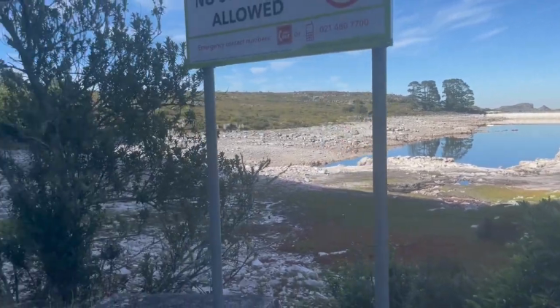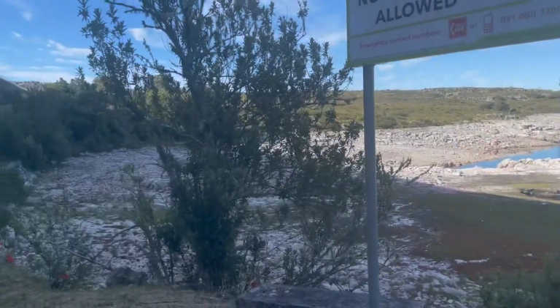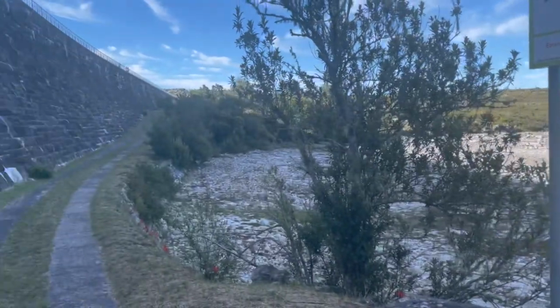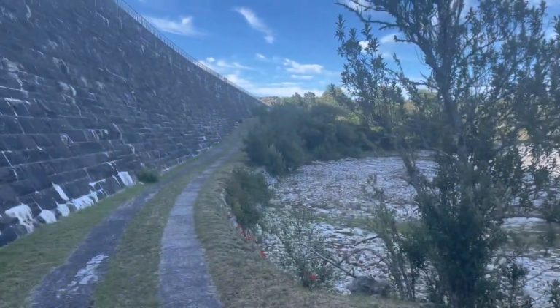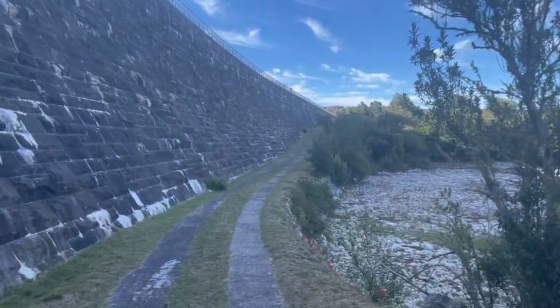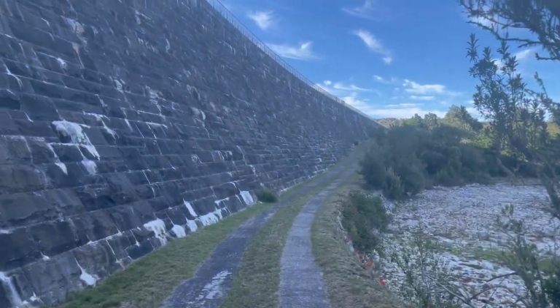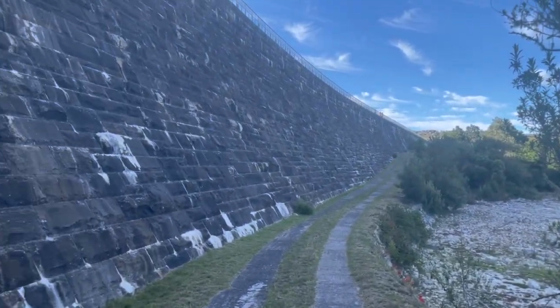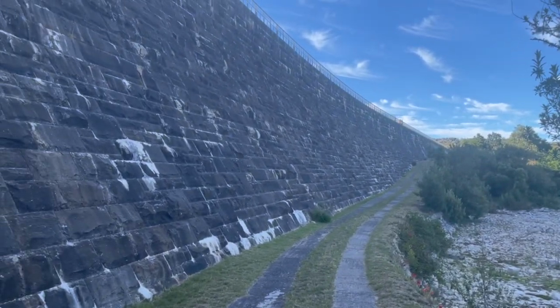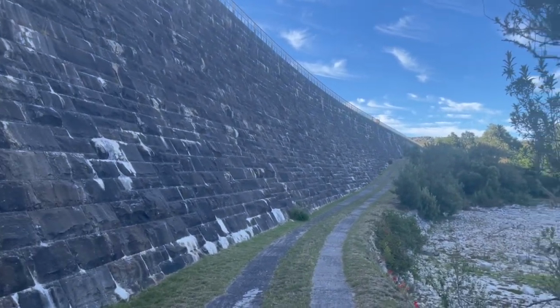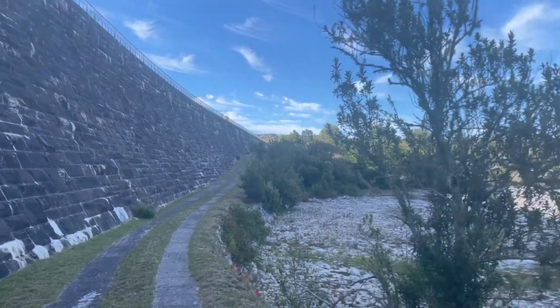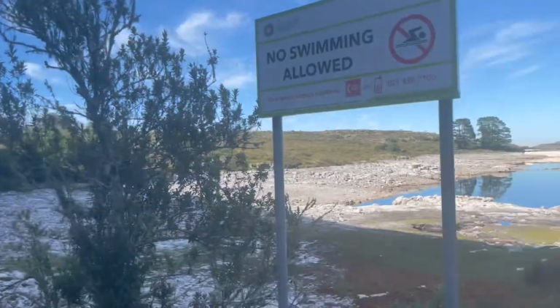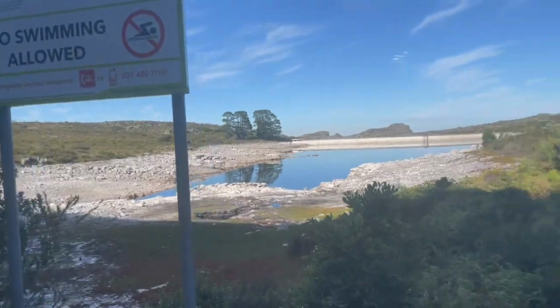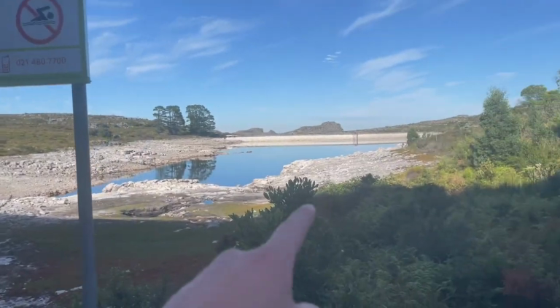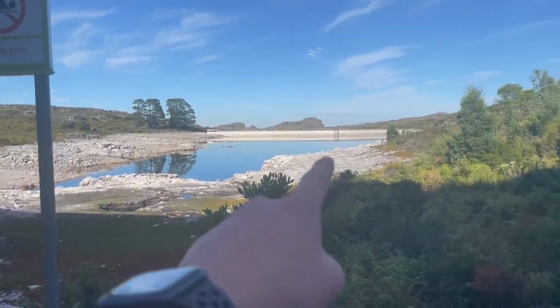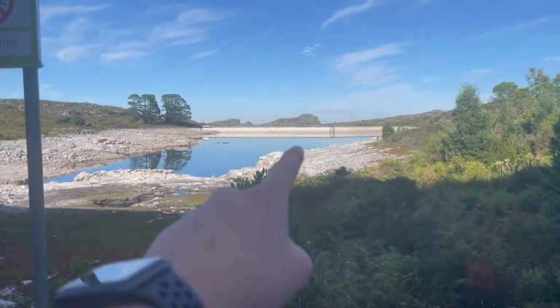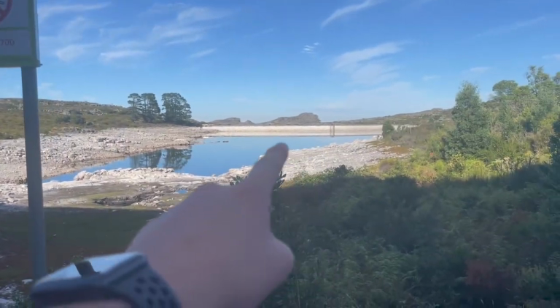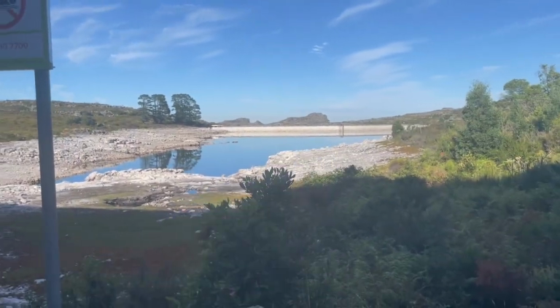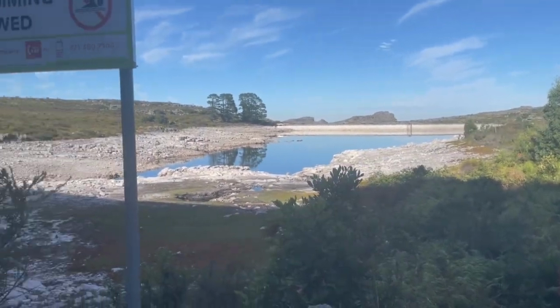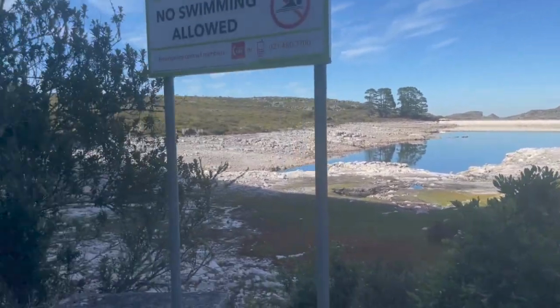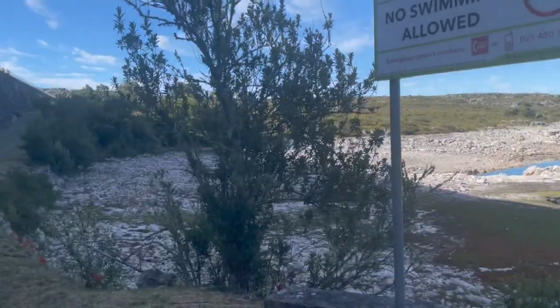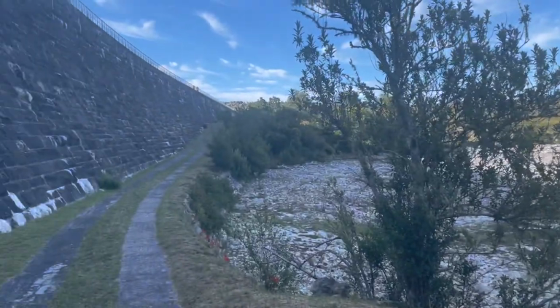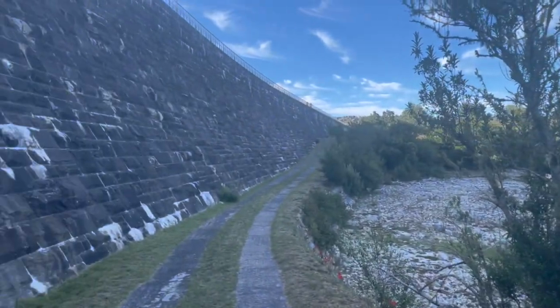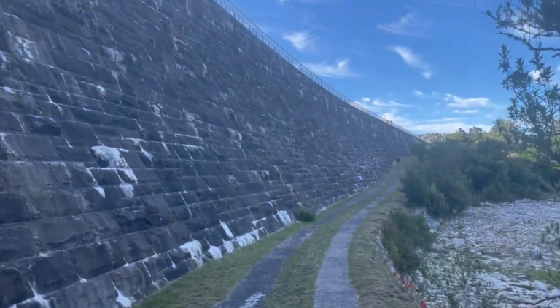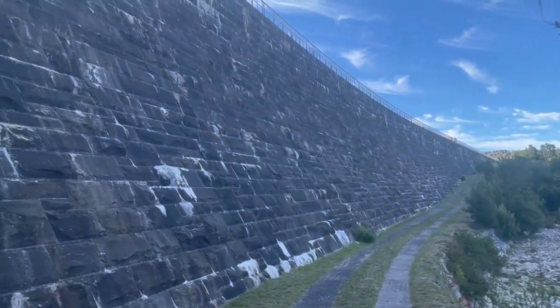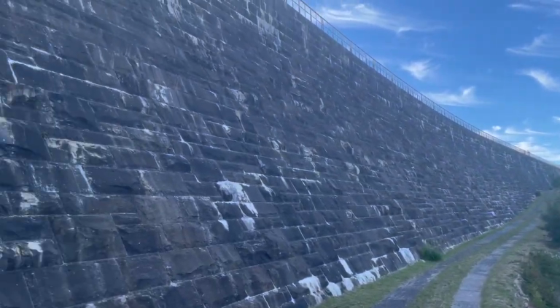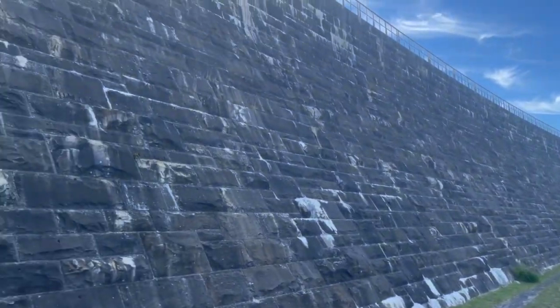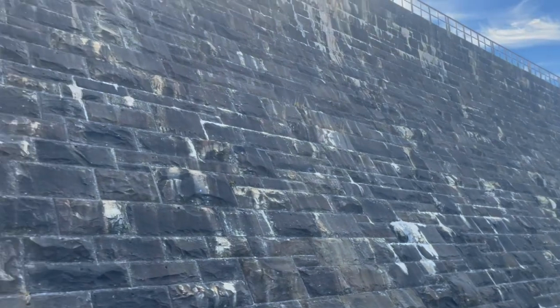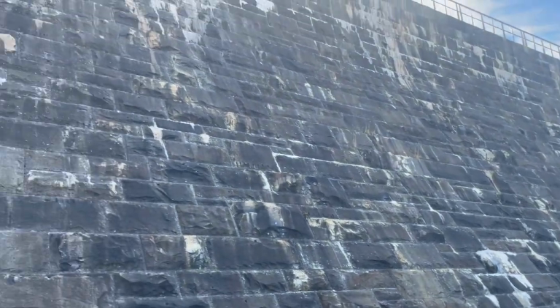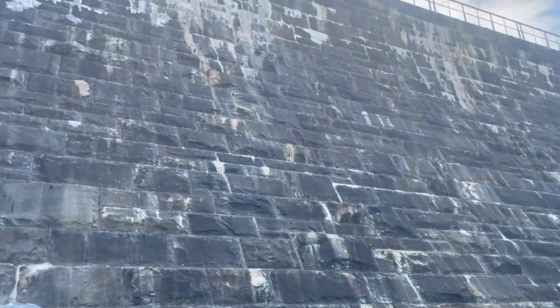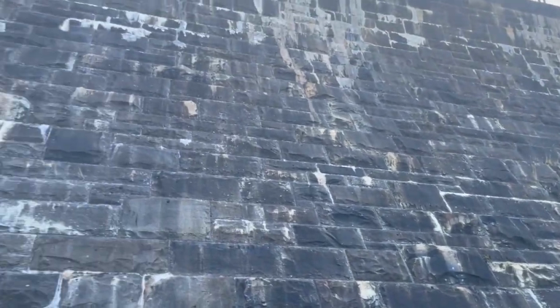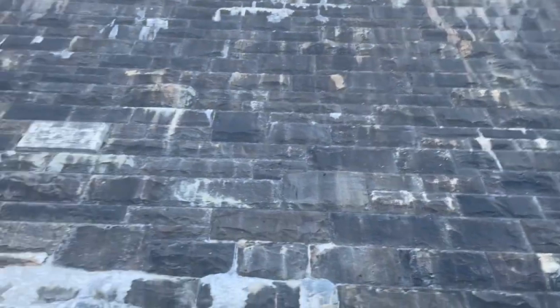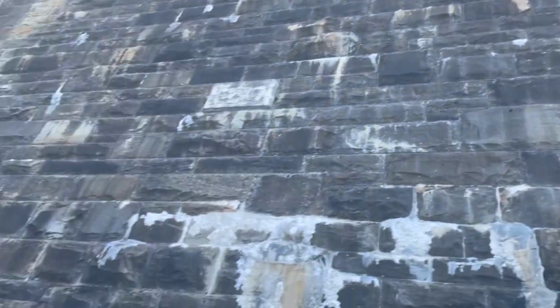That's the second biggest dam, and the biggest one is the one over there which we wouldn't get to. Five fairly big dams.